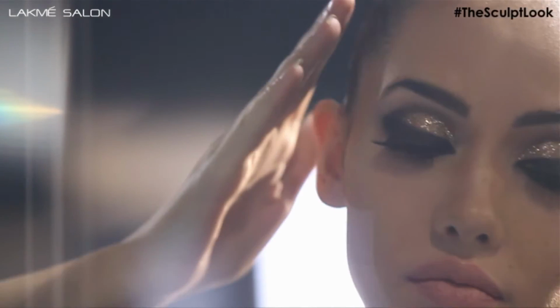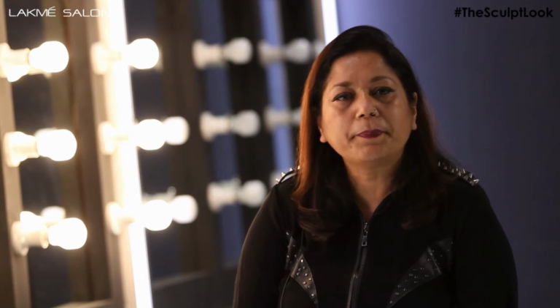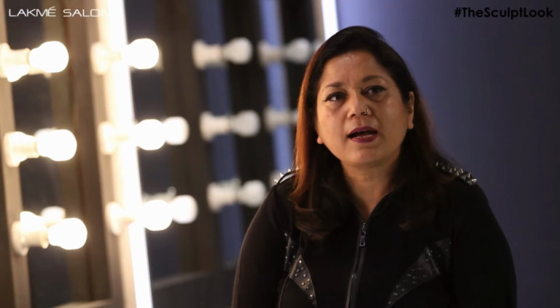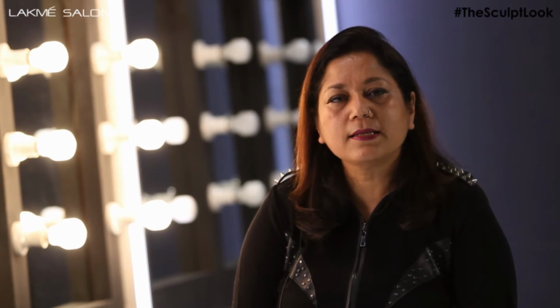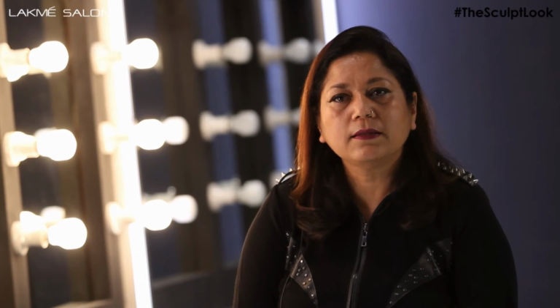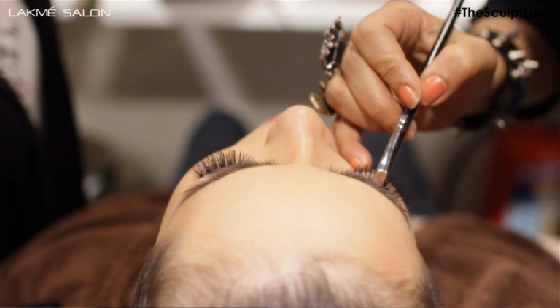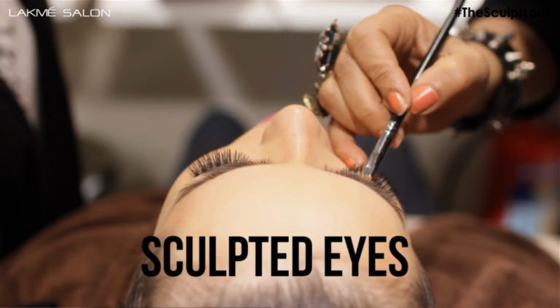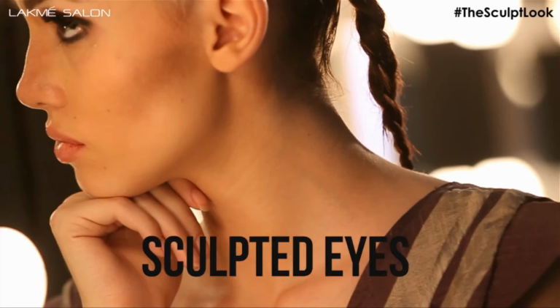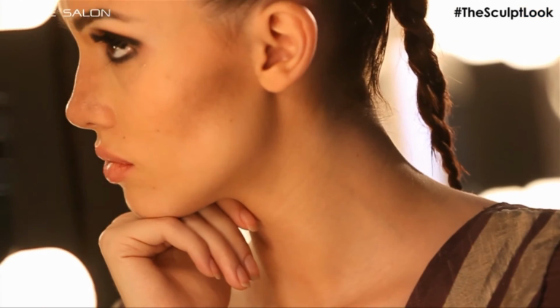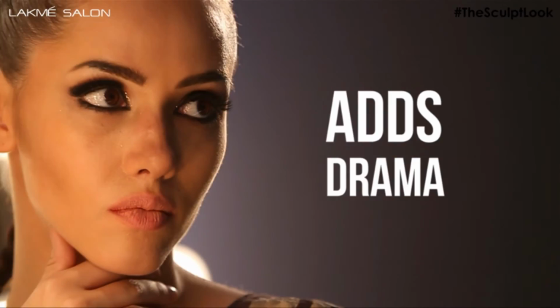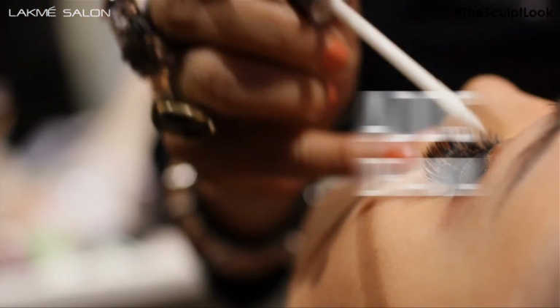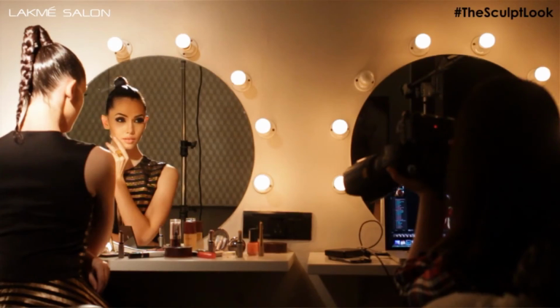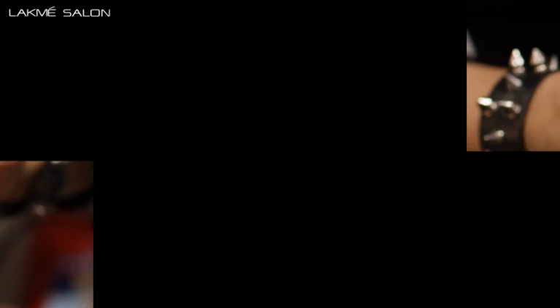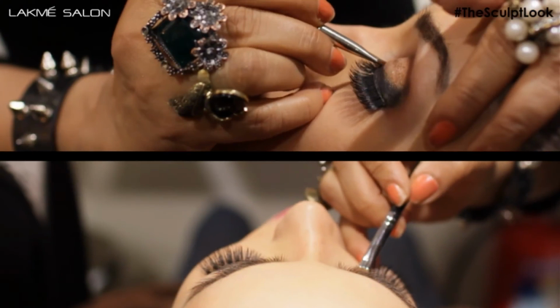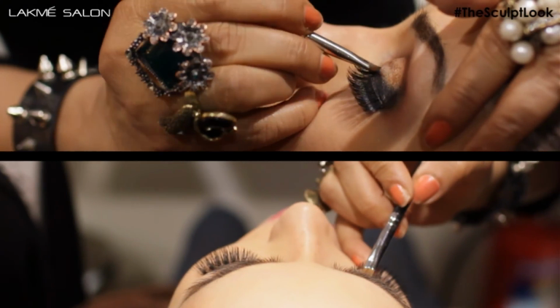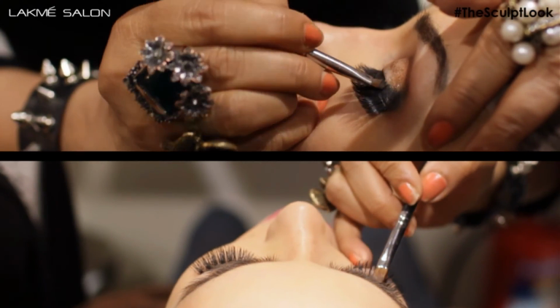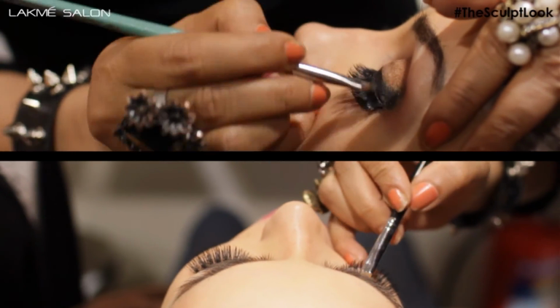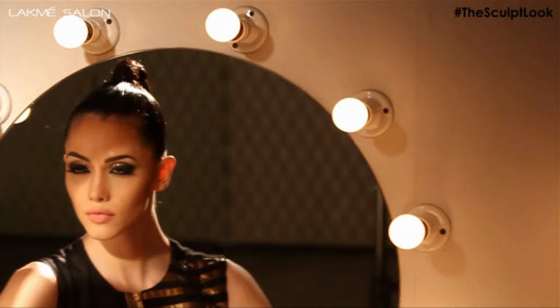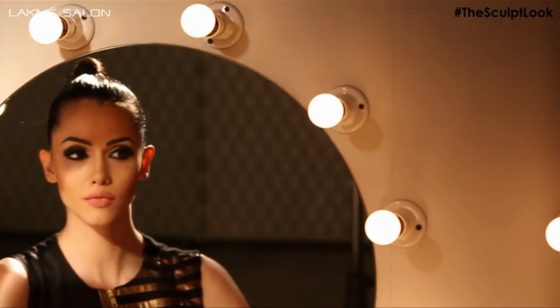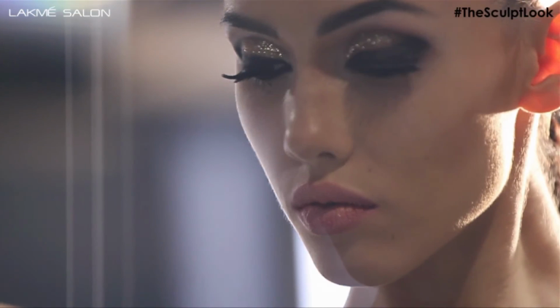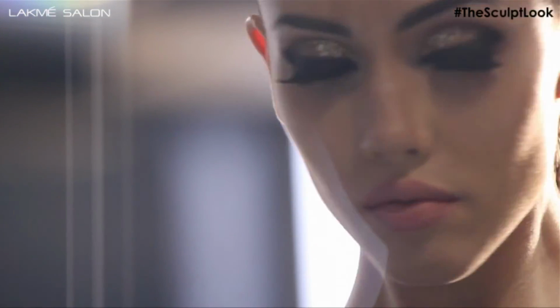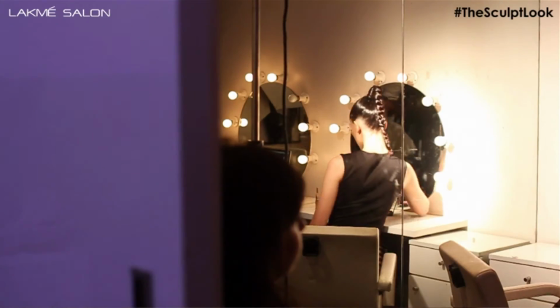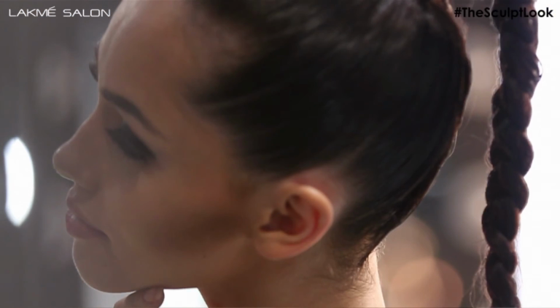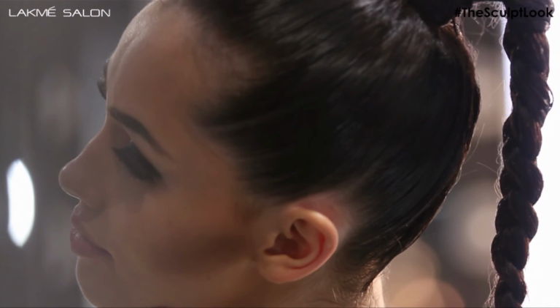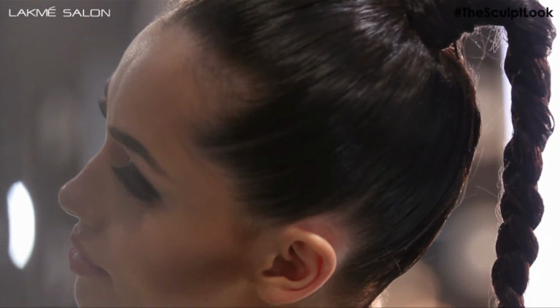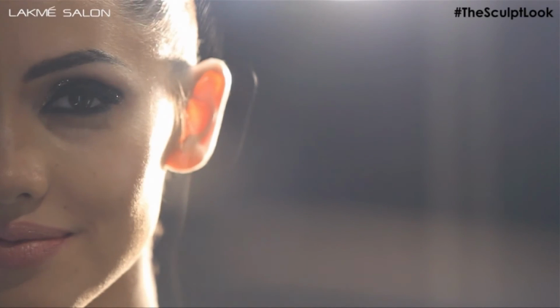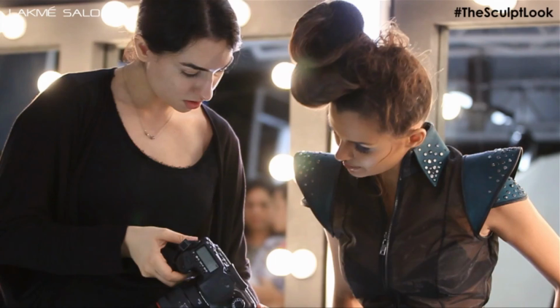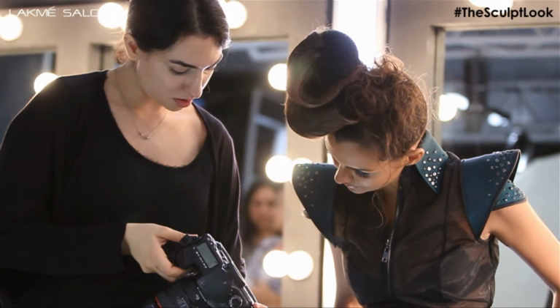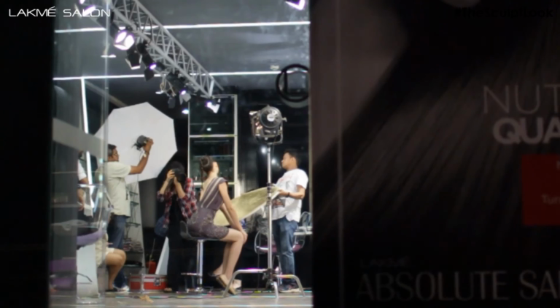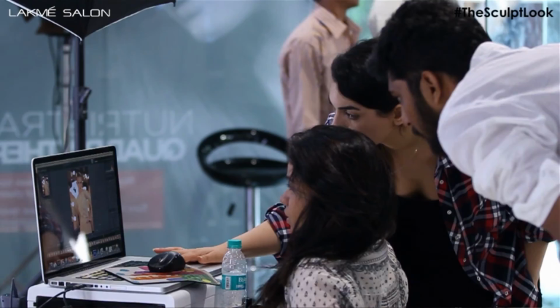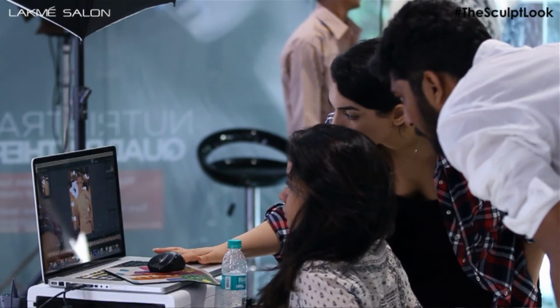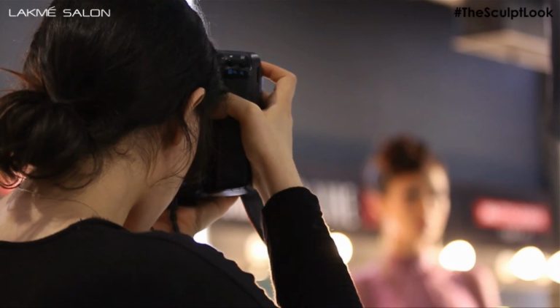Sculpted eyes are best to add drama to your eyes and make your eyes look bigger, with a lot of focus on grey tones.